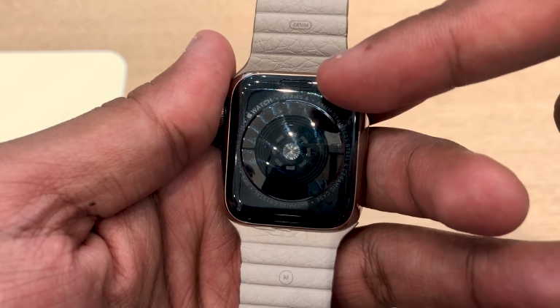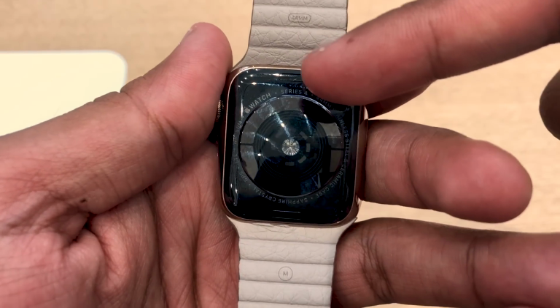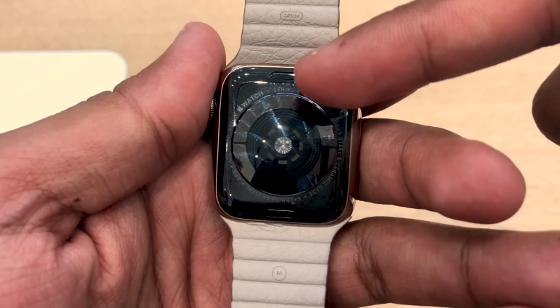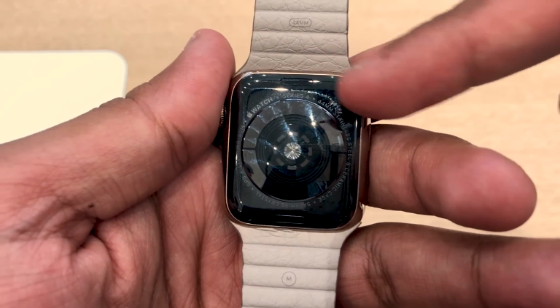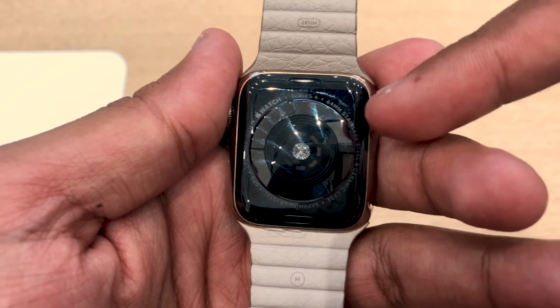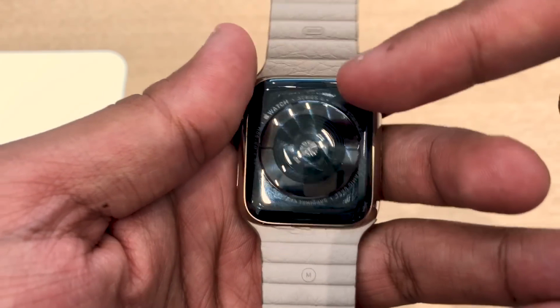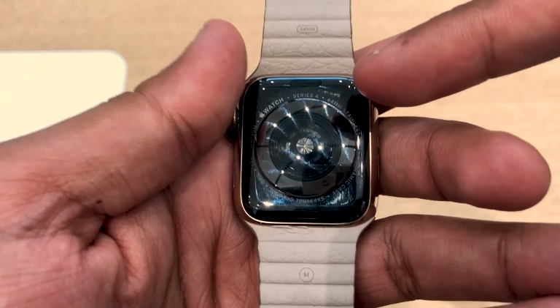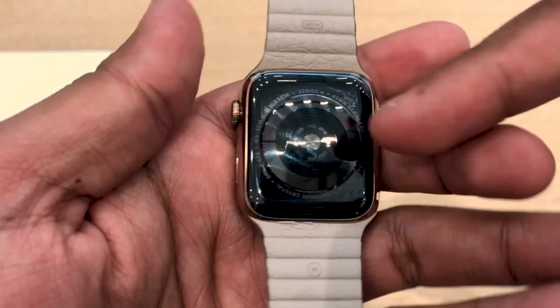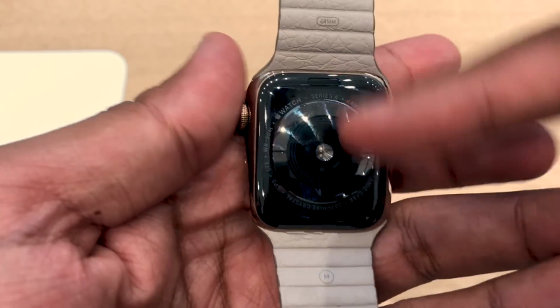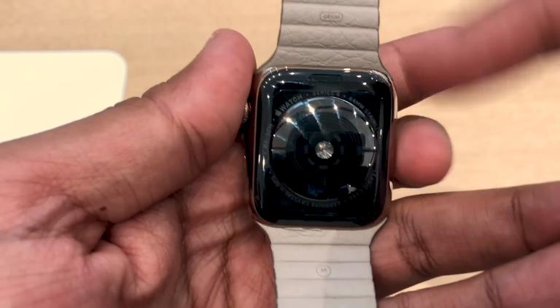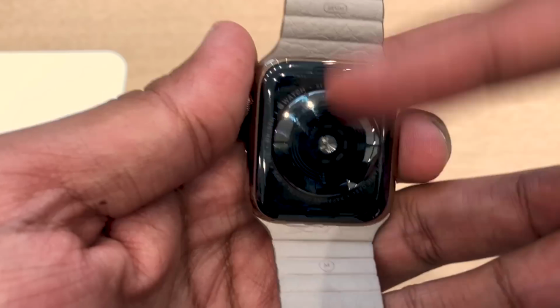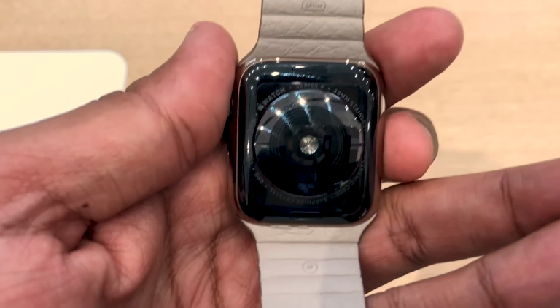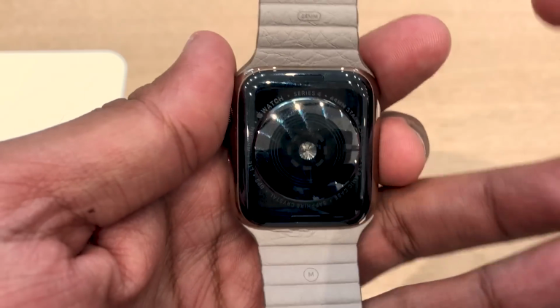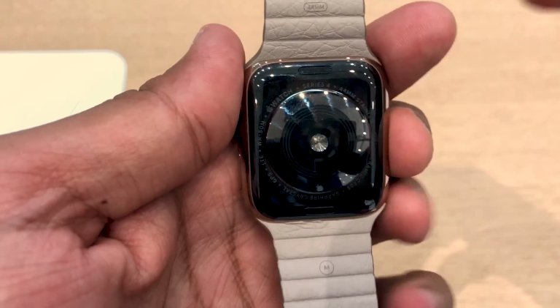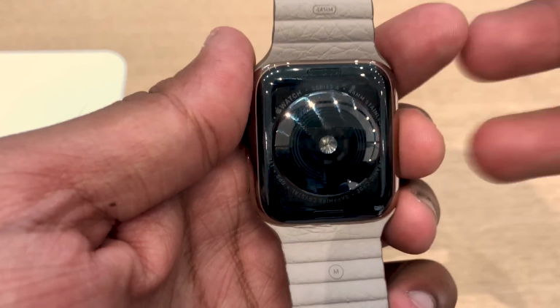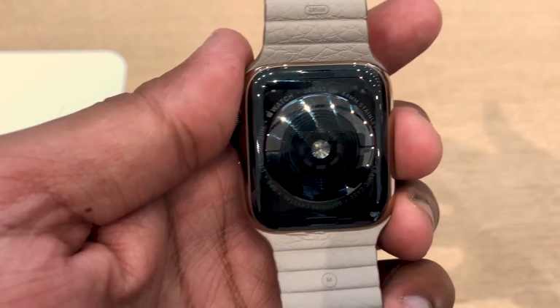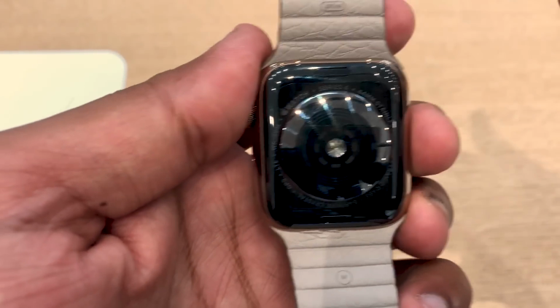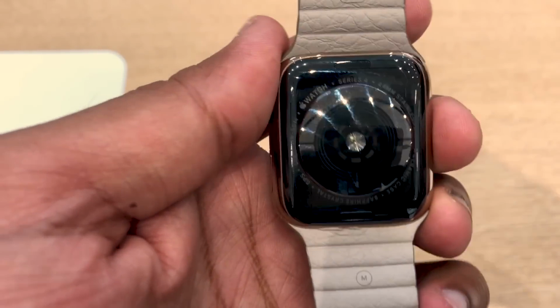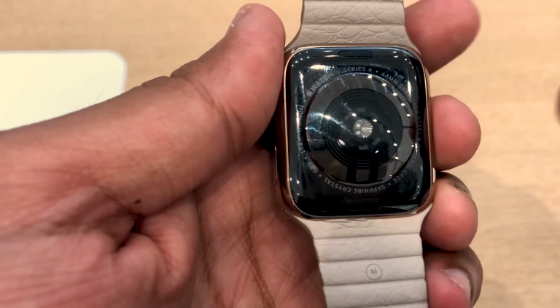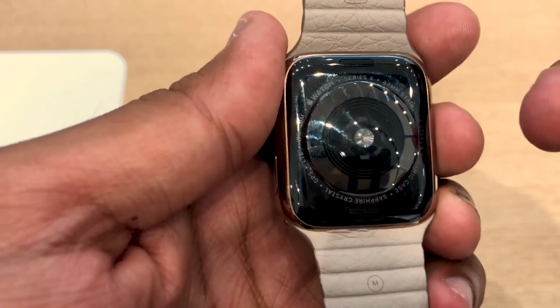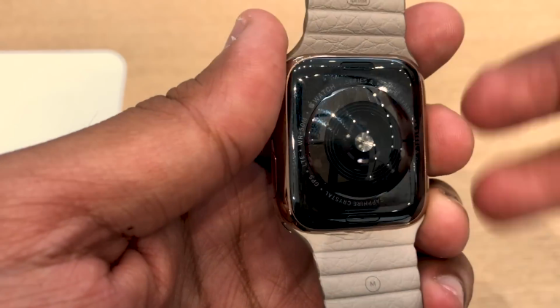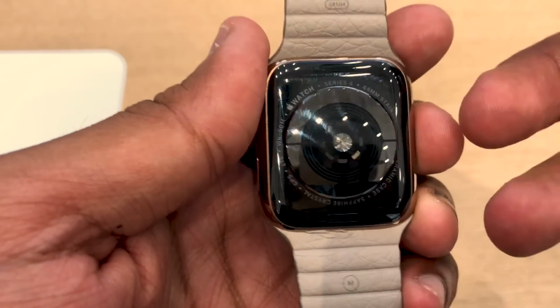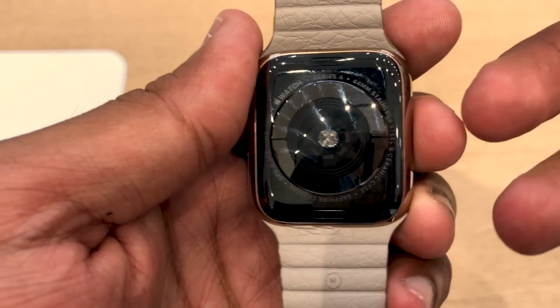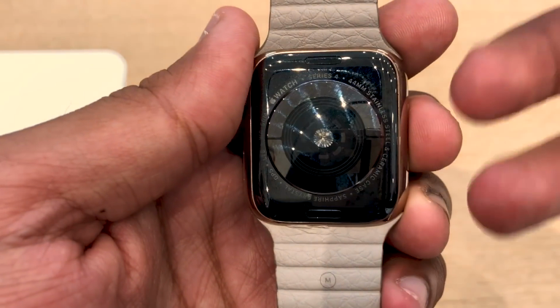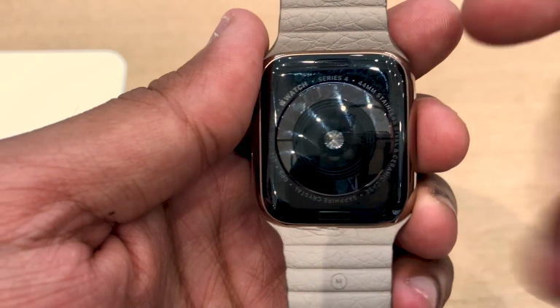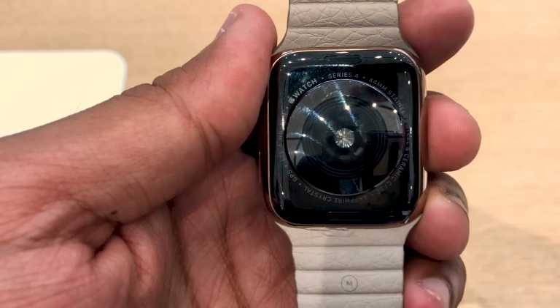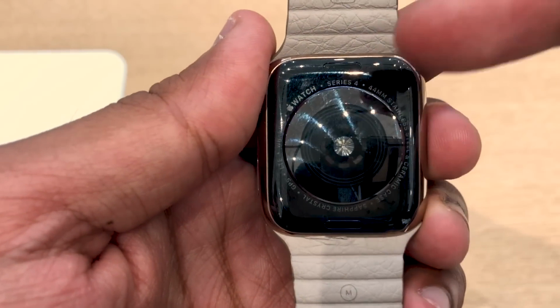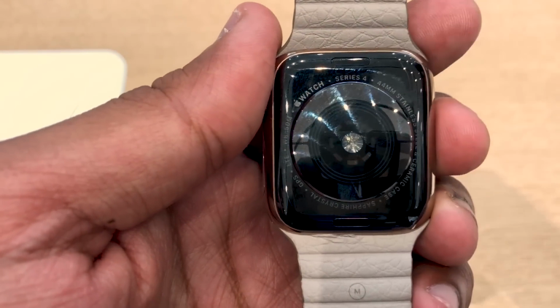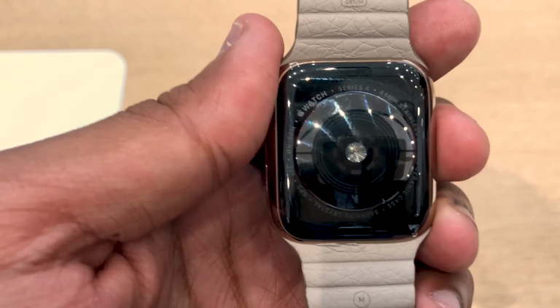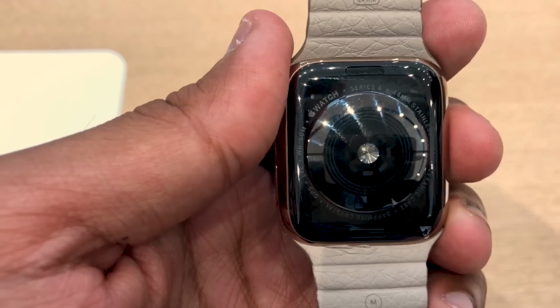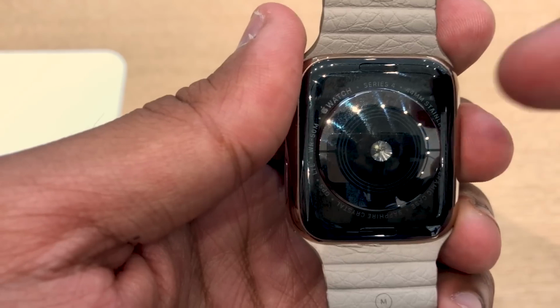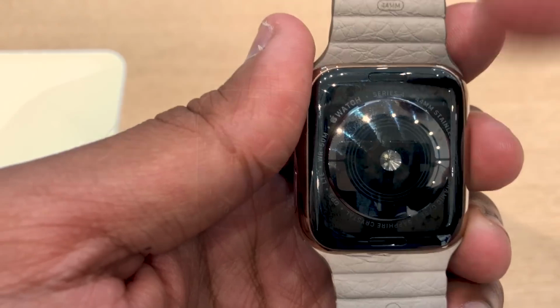The back has a ceramic and sapphire crystal which allows for better signal in the LTE model. It's also water resistant up to 50 meters, like last year.